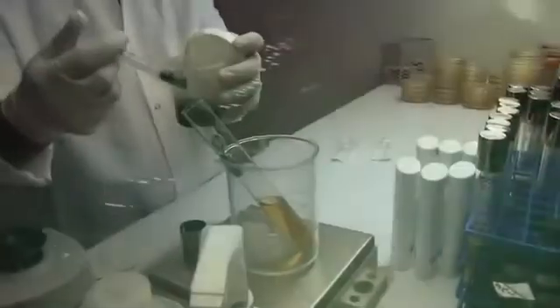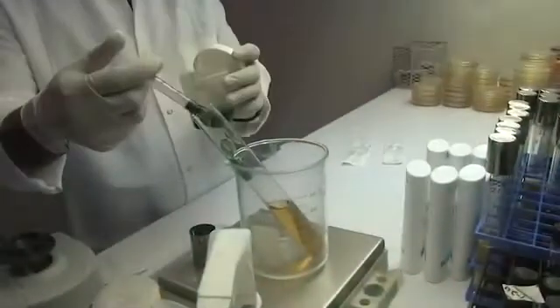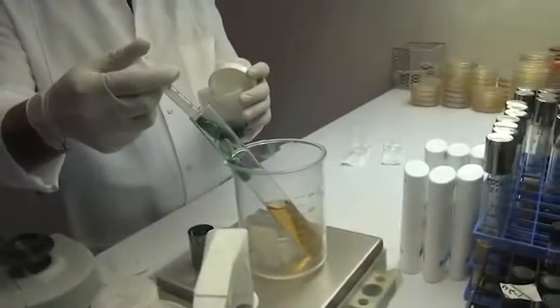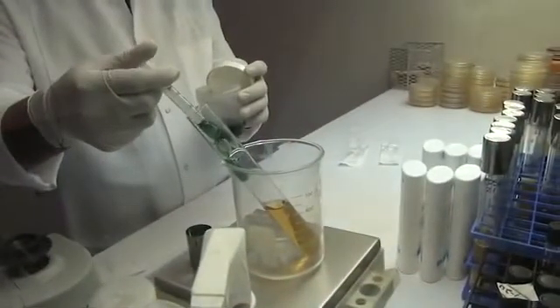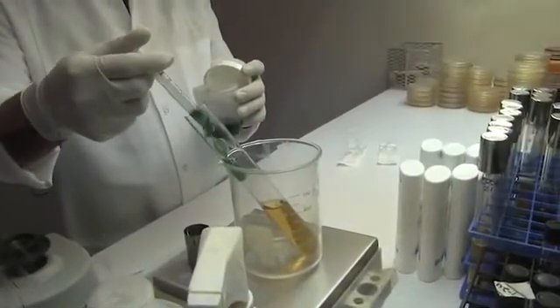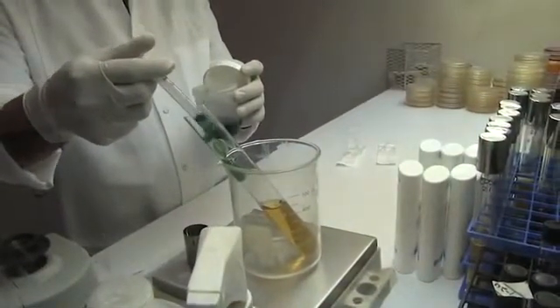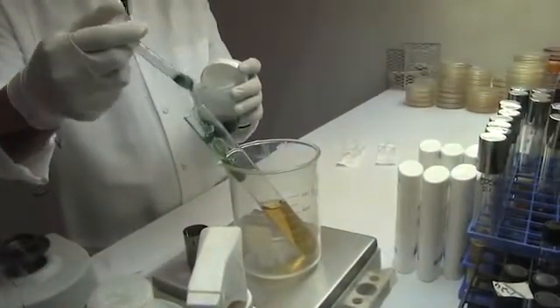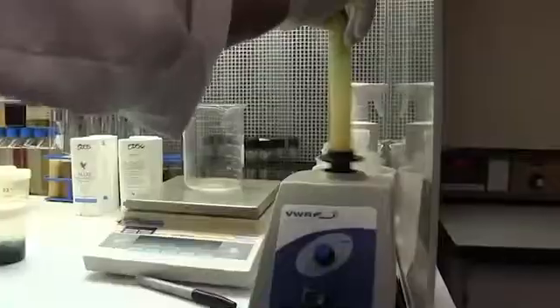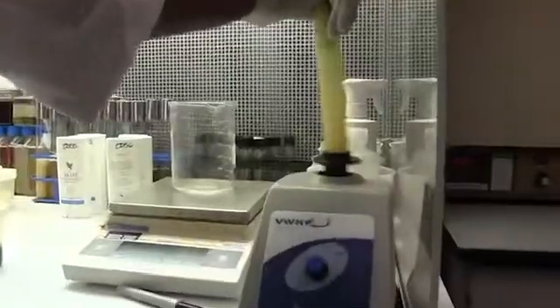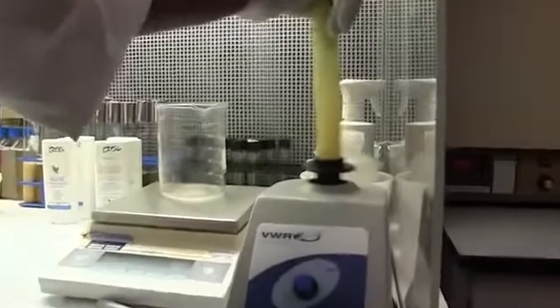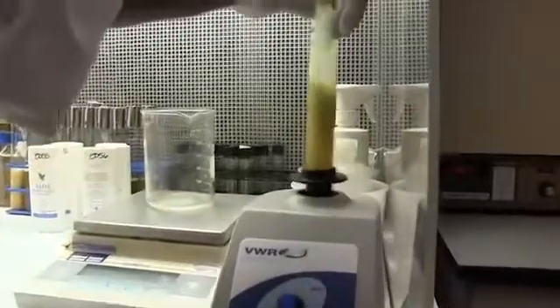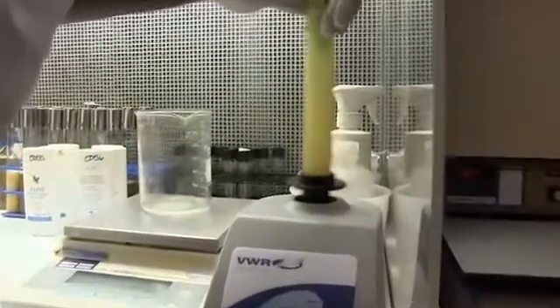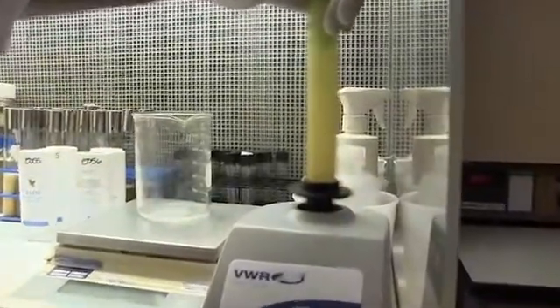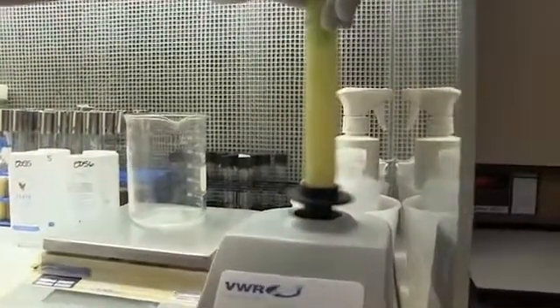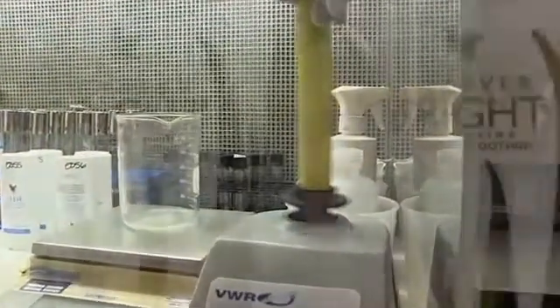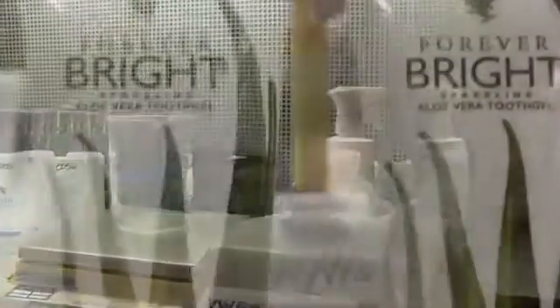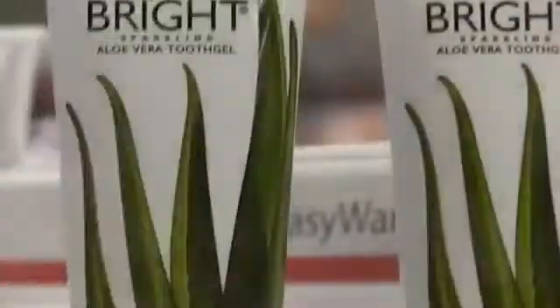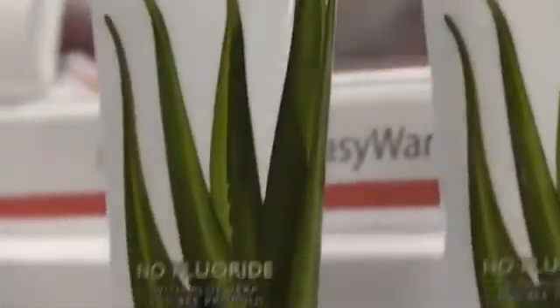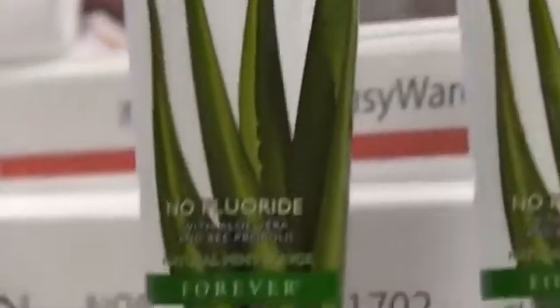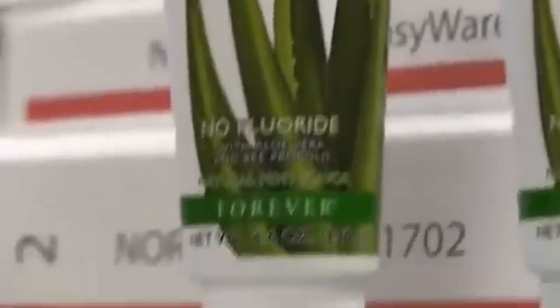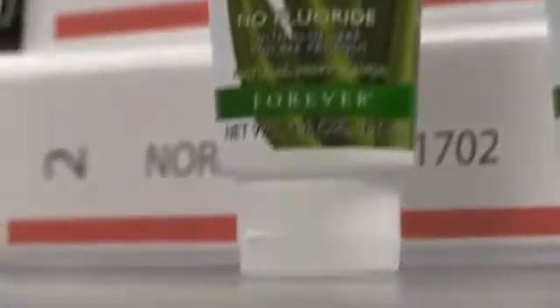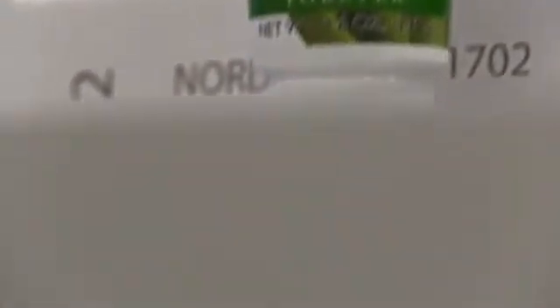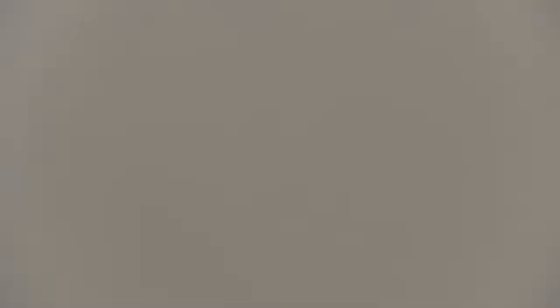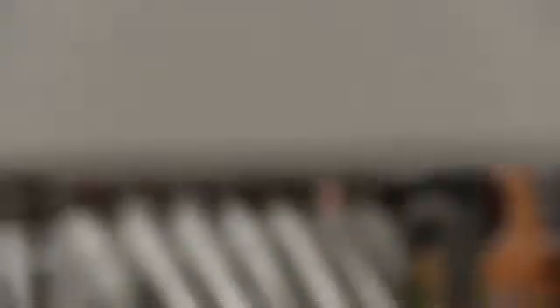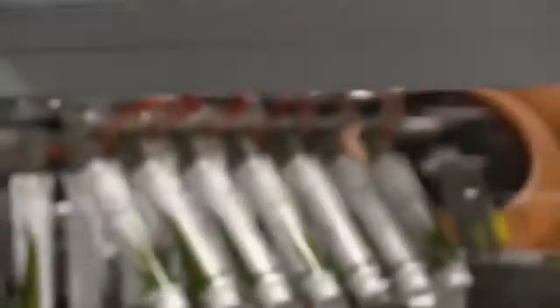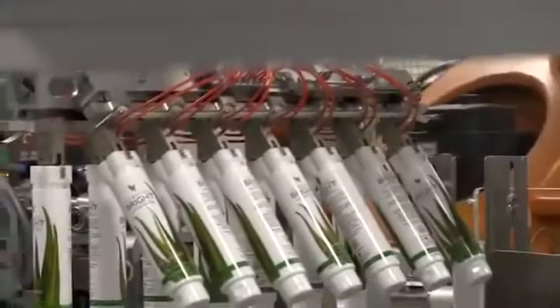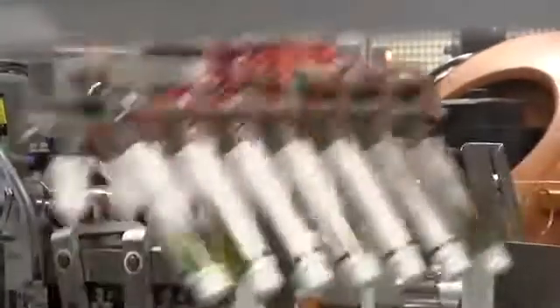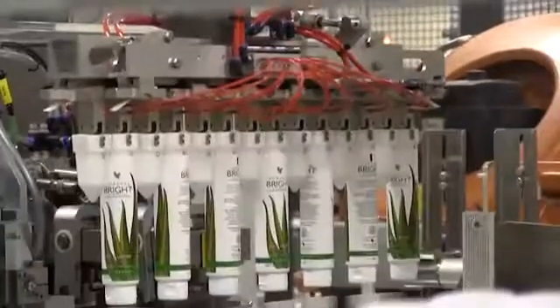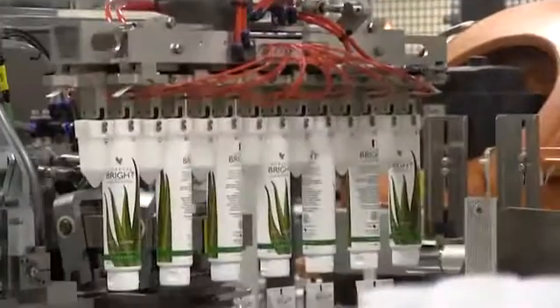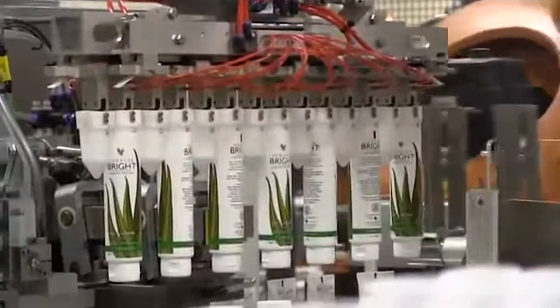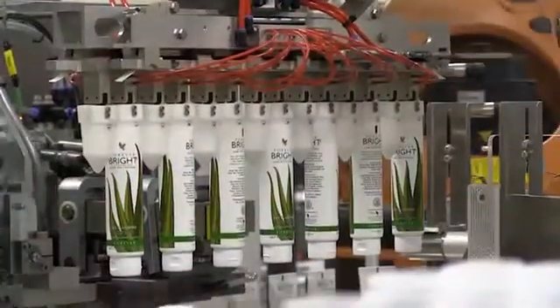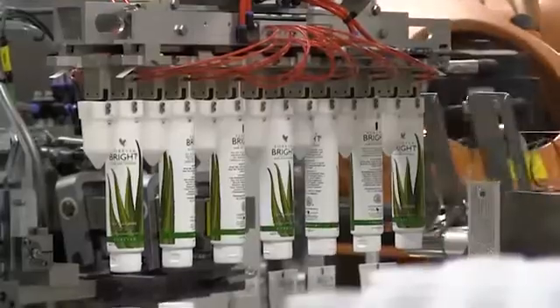After all the ingredients are thoroughly blended, samples are taken and sent to our laboratory to ensure the finished product meets specification. The laboratory analyzes the finished product to ensure that it meets our quality specification and then releases the batch.